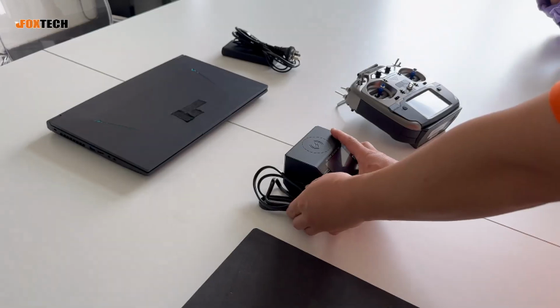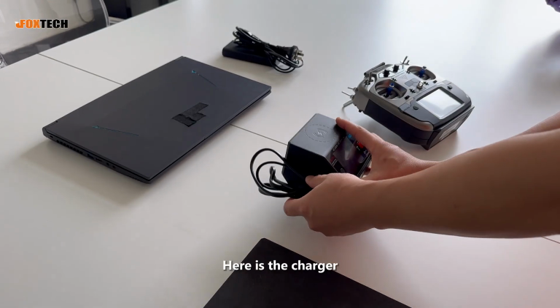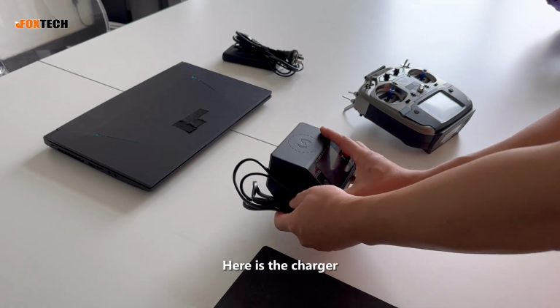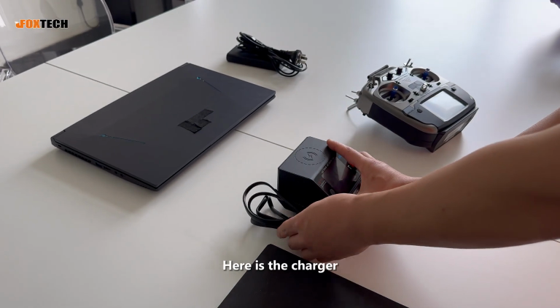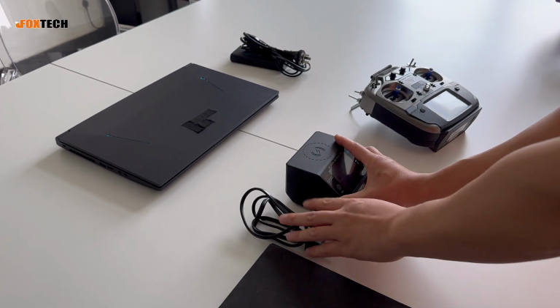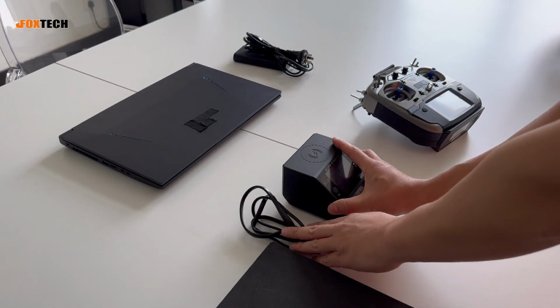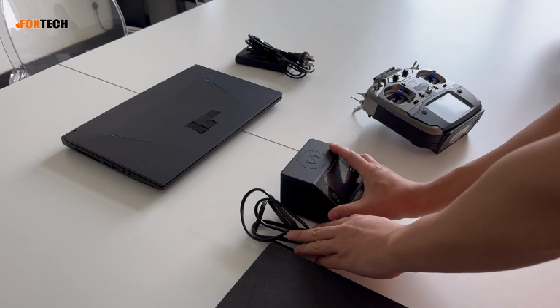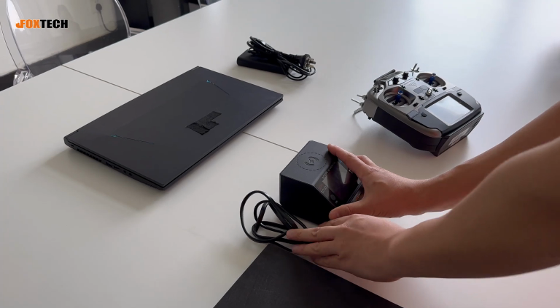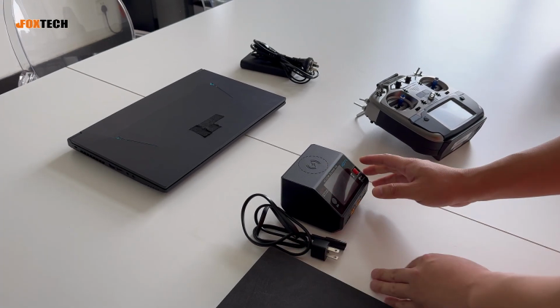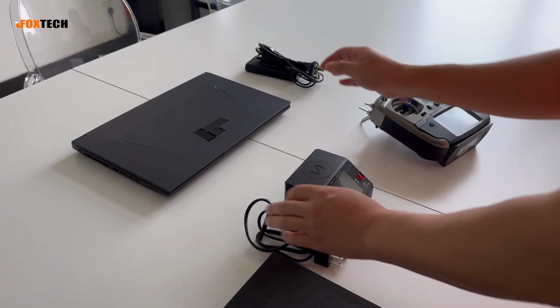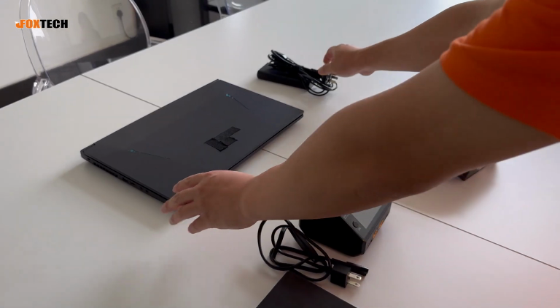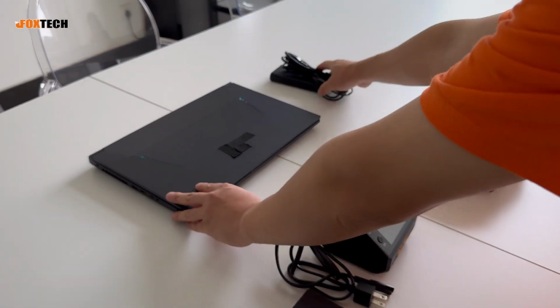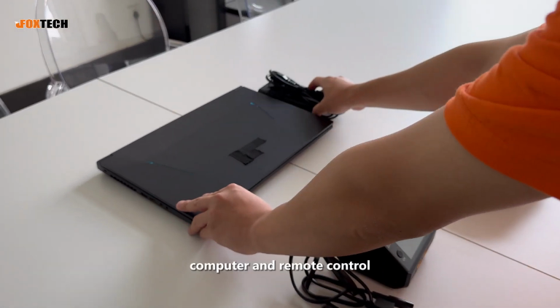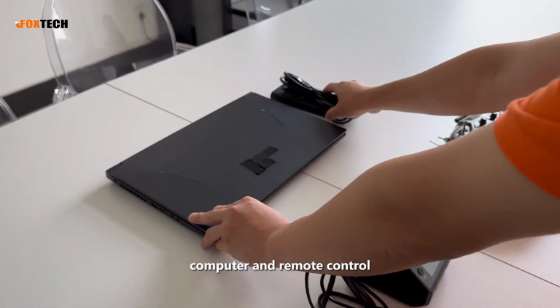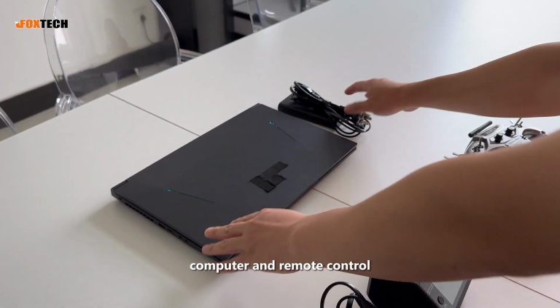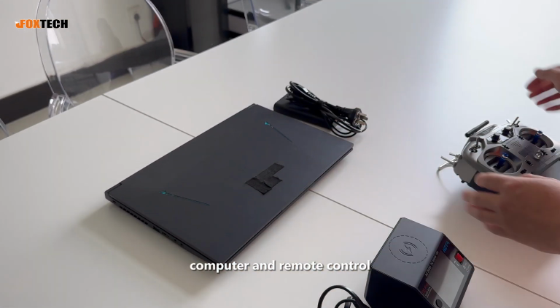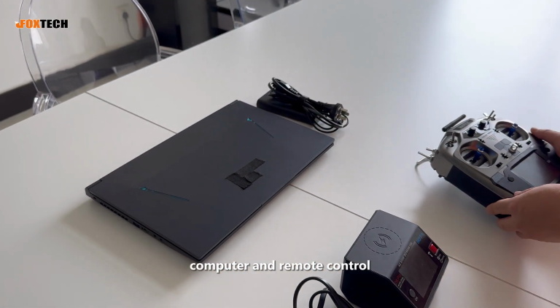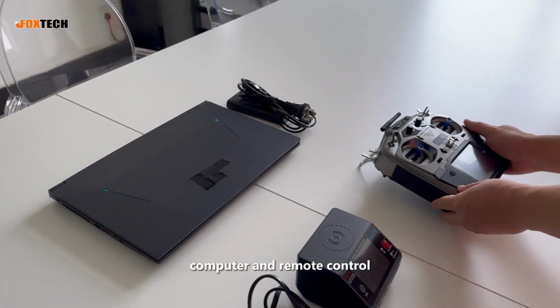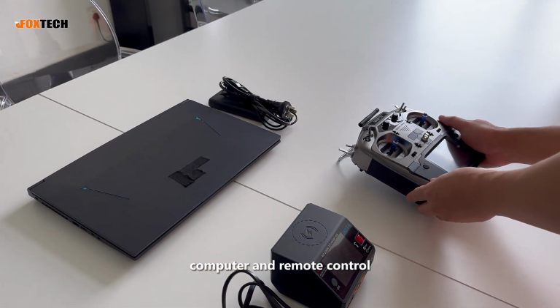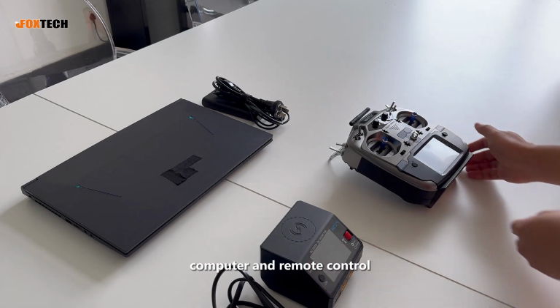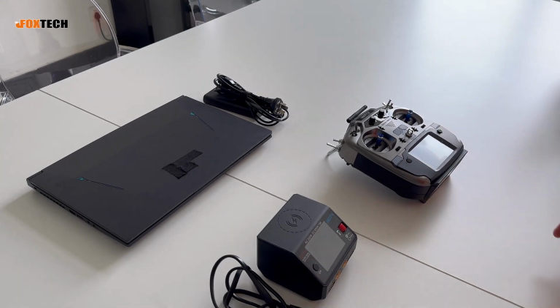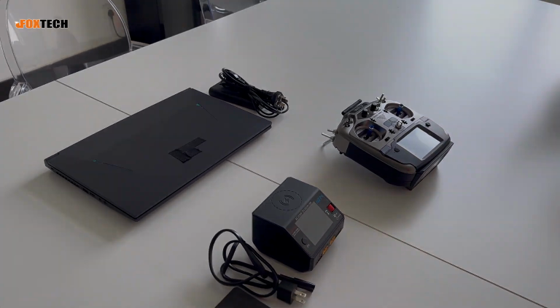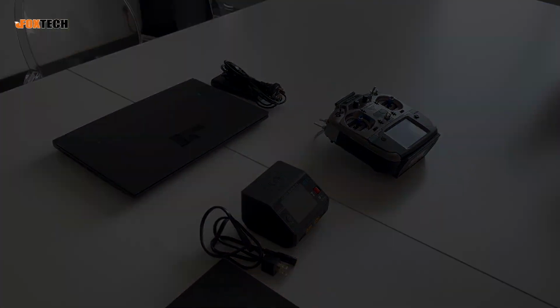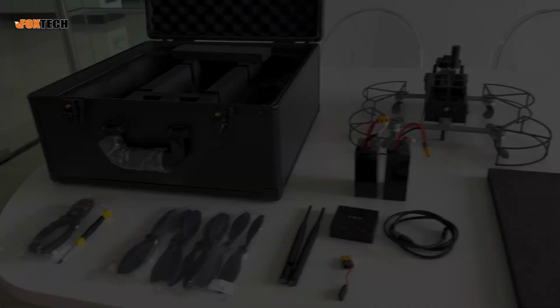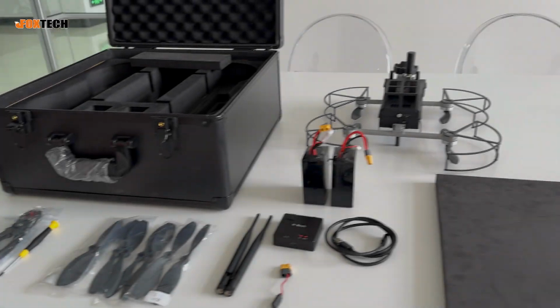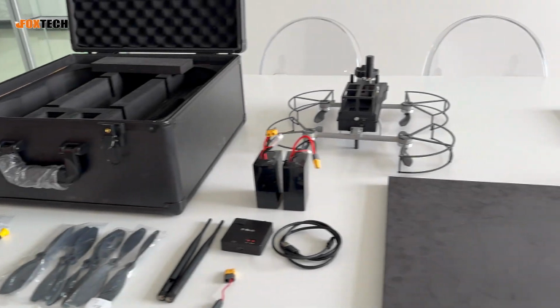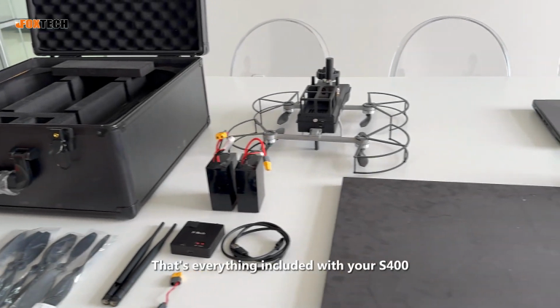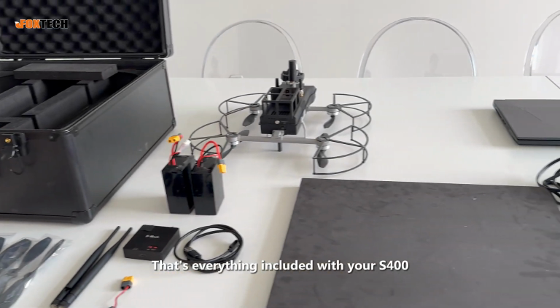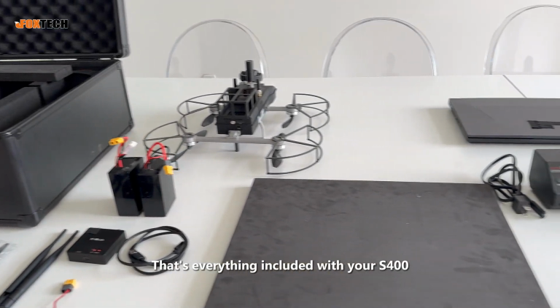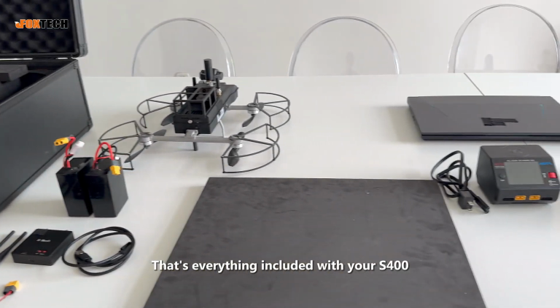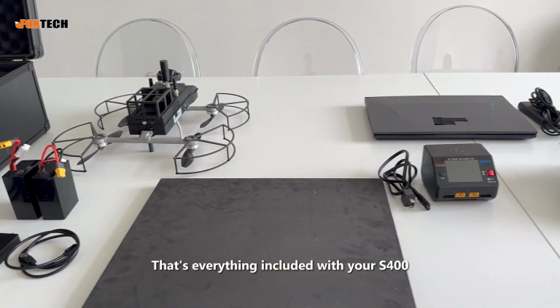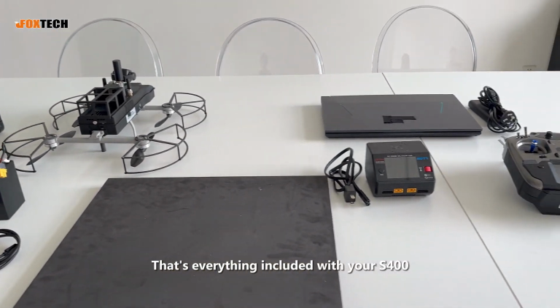Here is the charger, computer, and remote control. That's everything included with your S400.